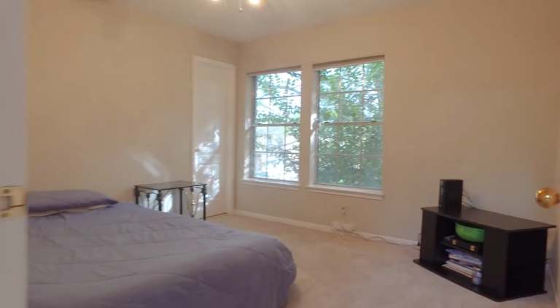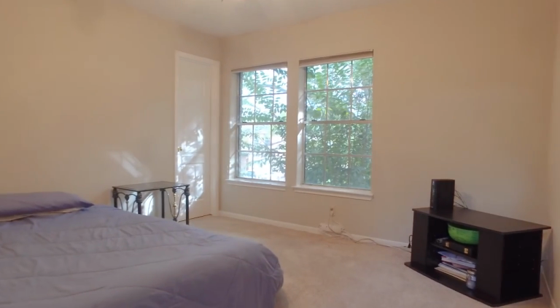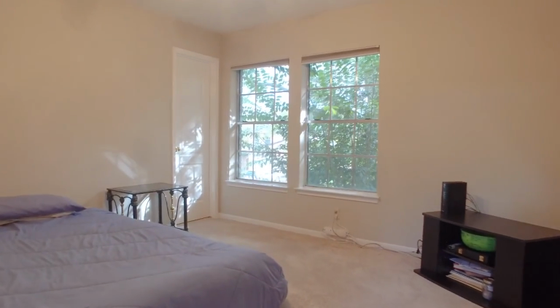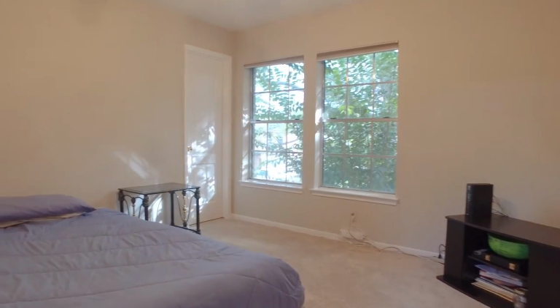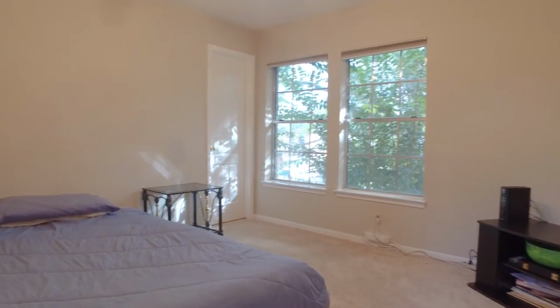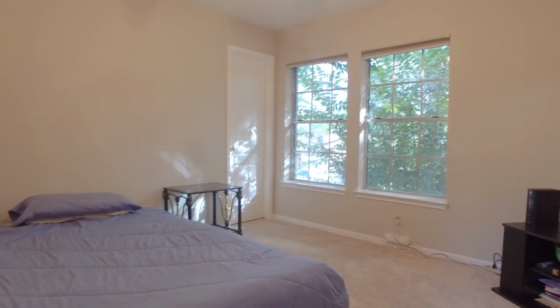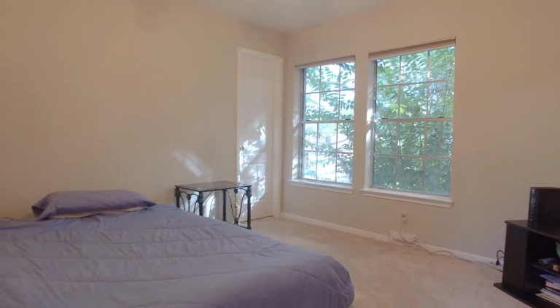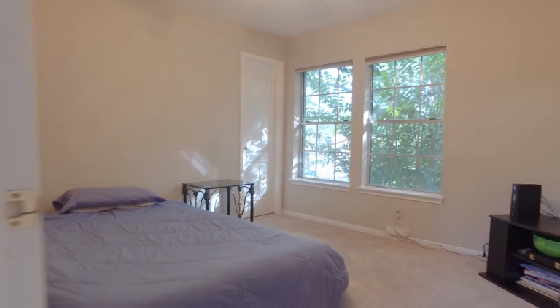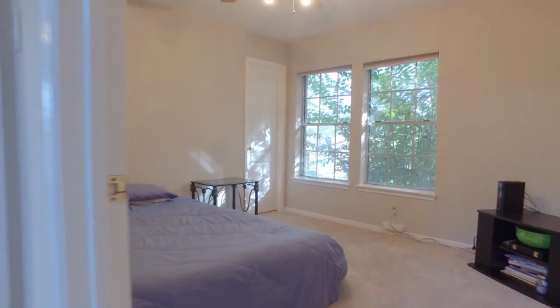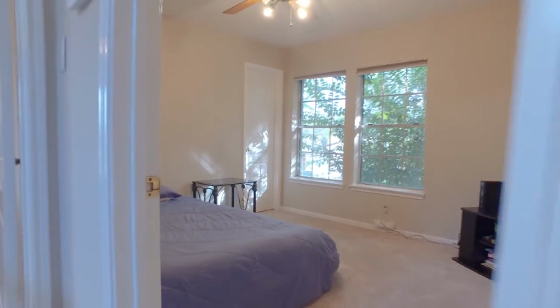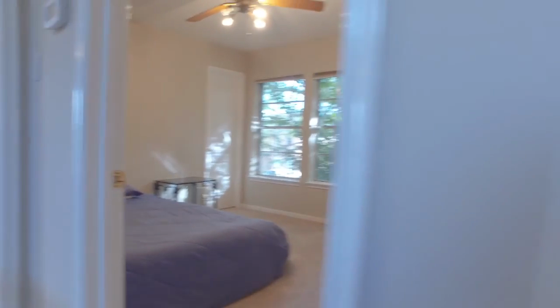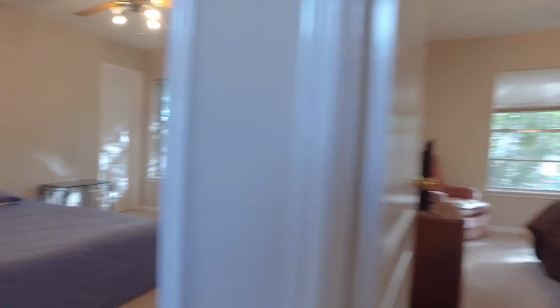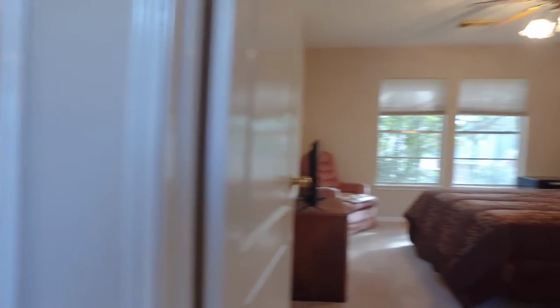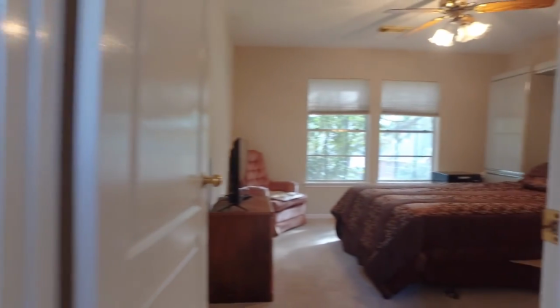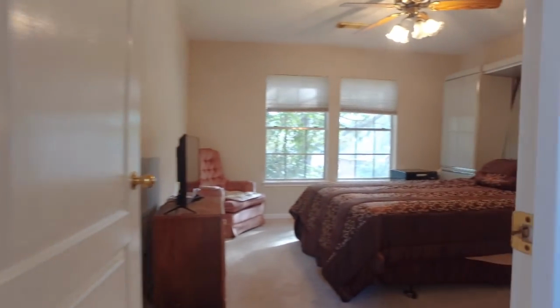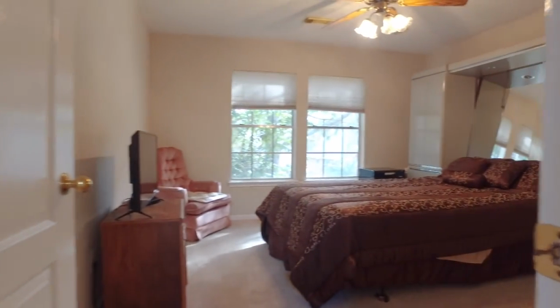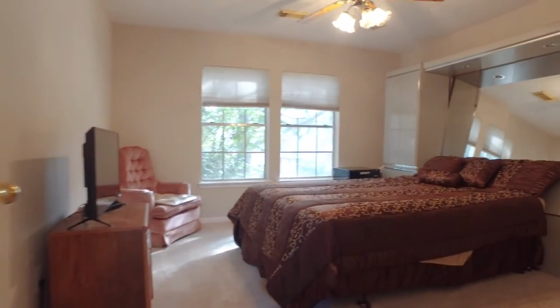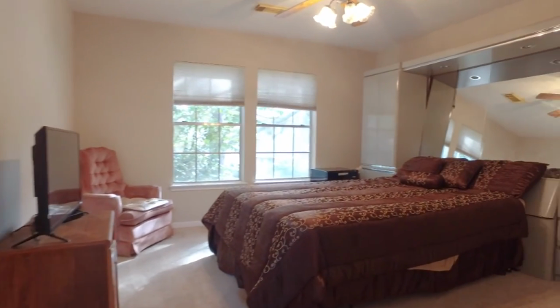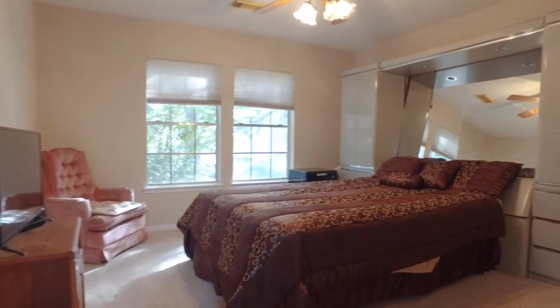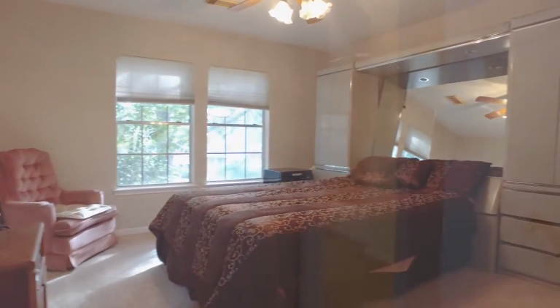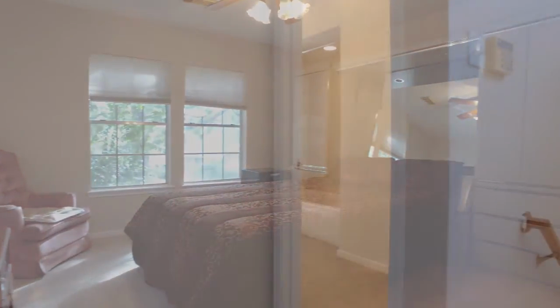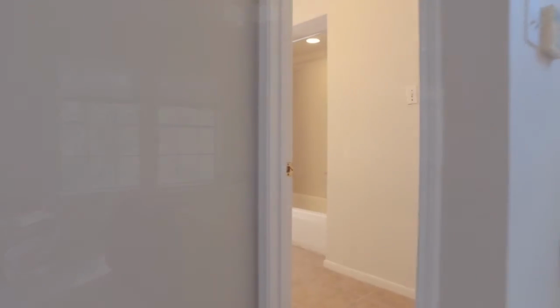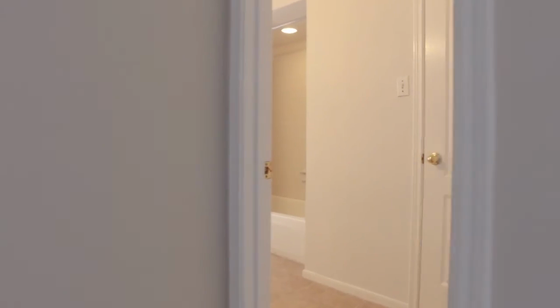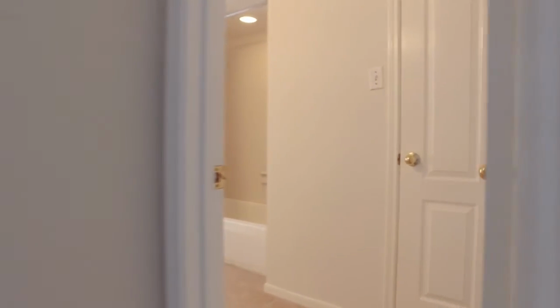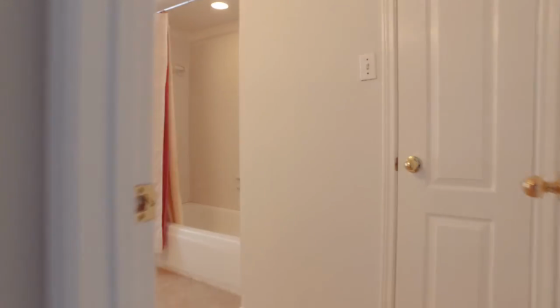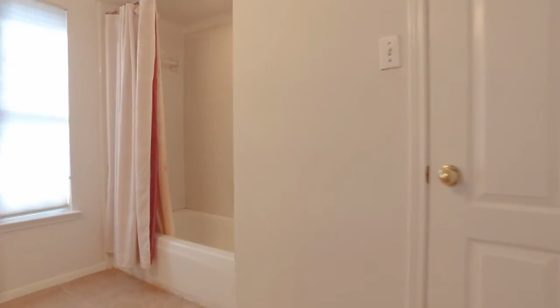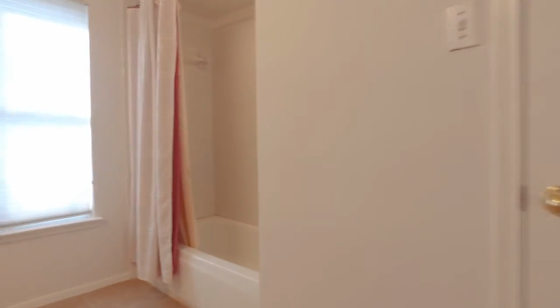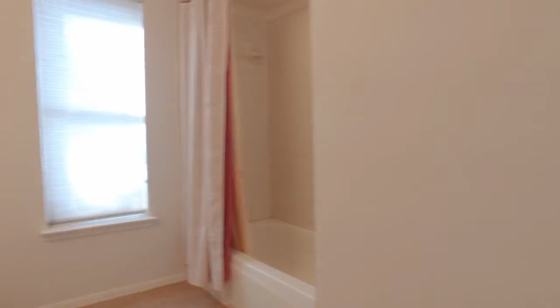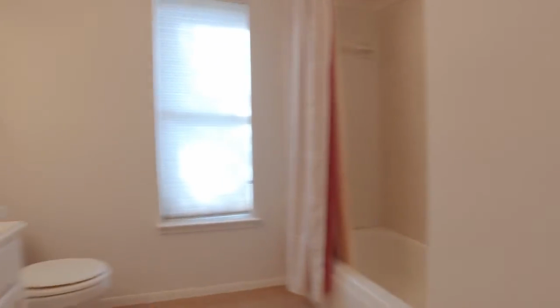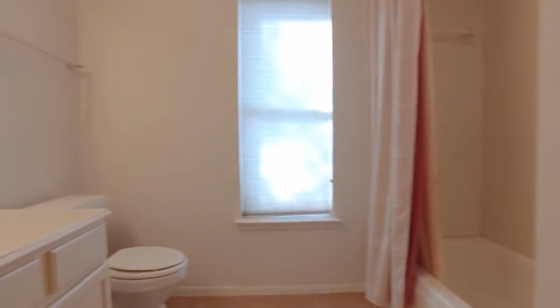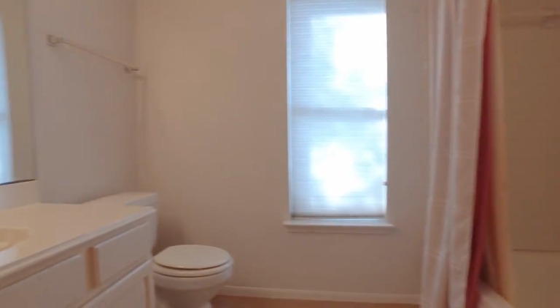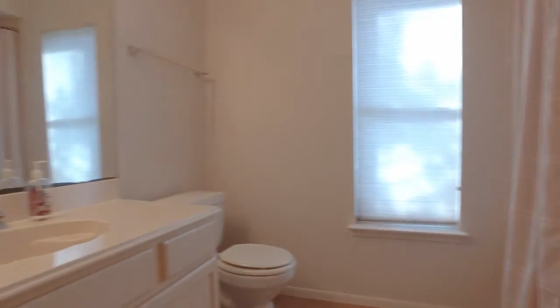You and your family will be truly comfortable here. Imagine being able to call this amazing home your own. It's just the right size for a larger growing family.